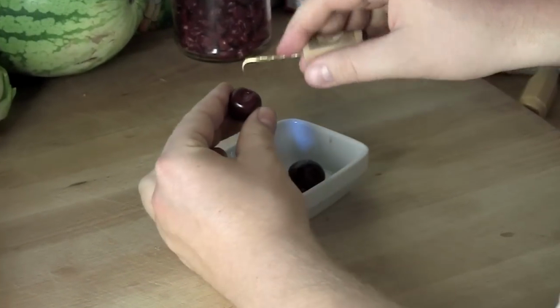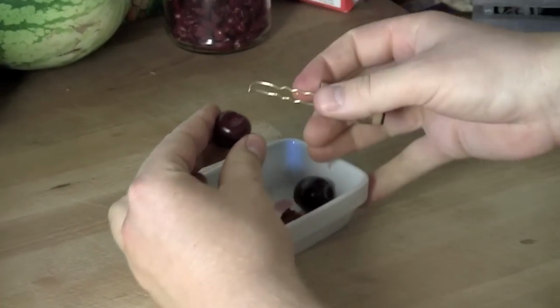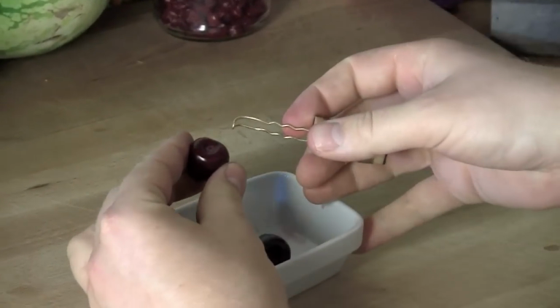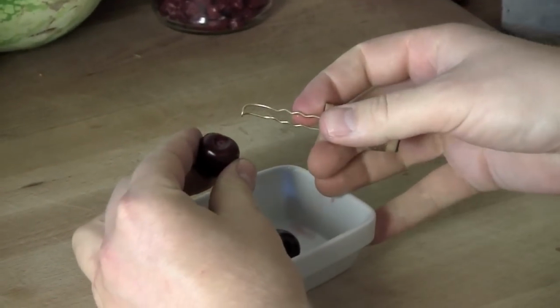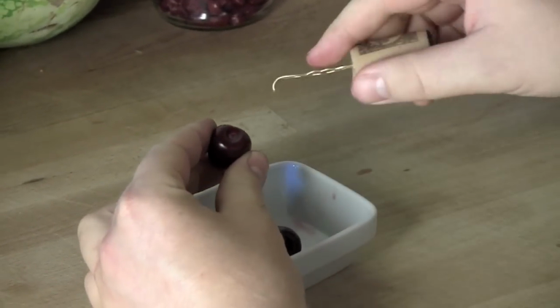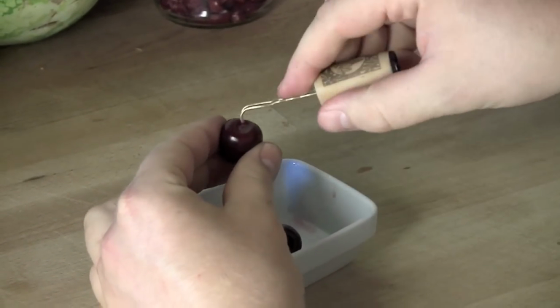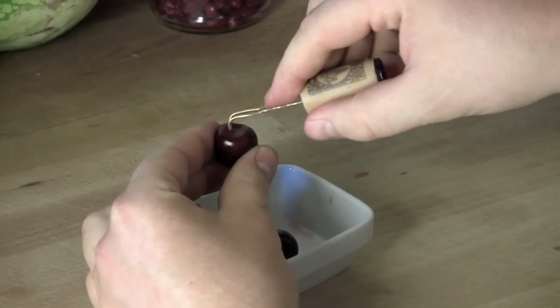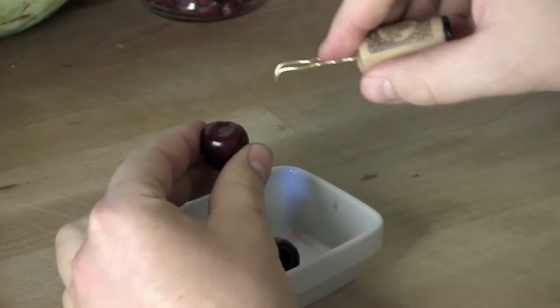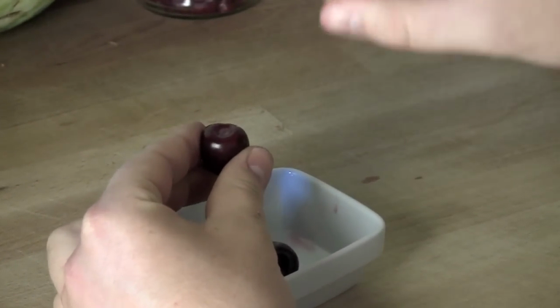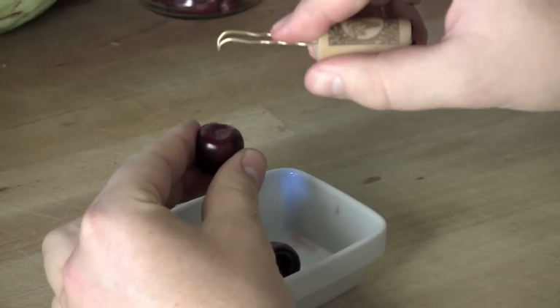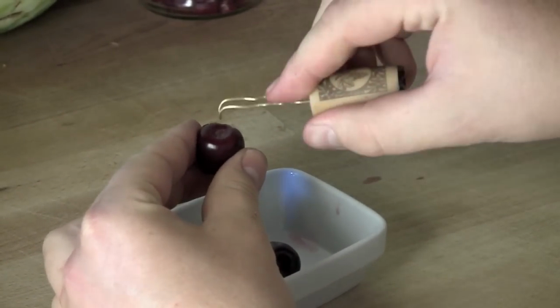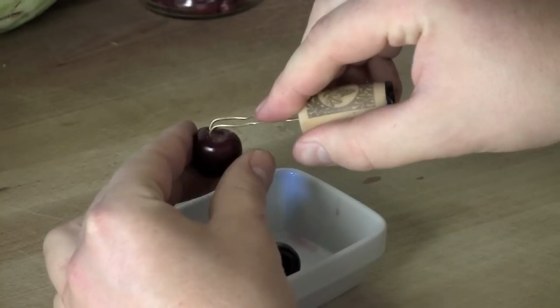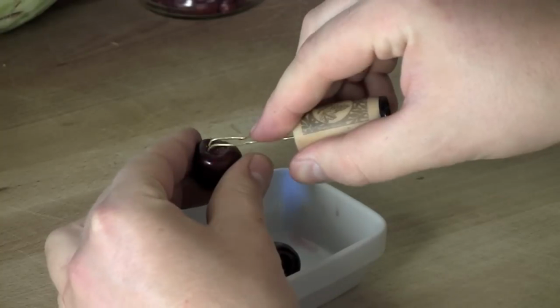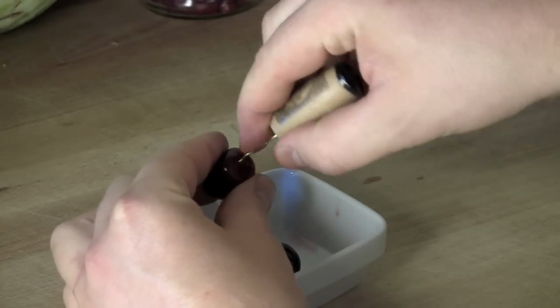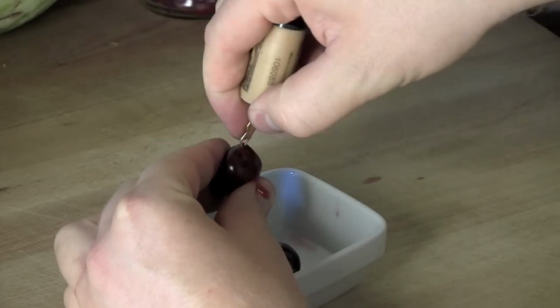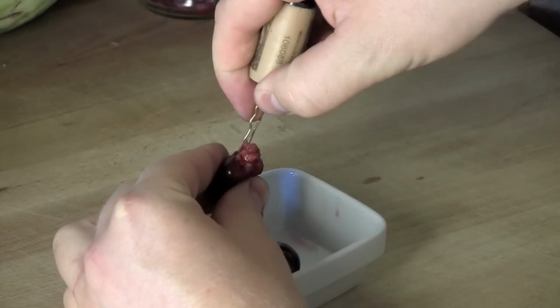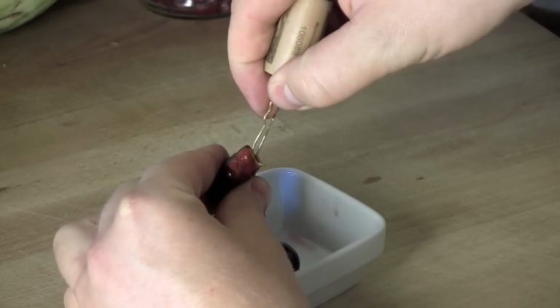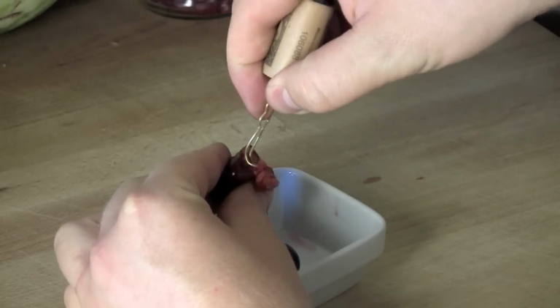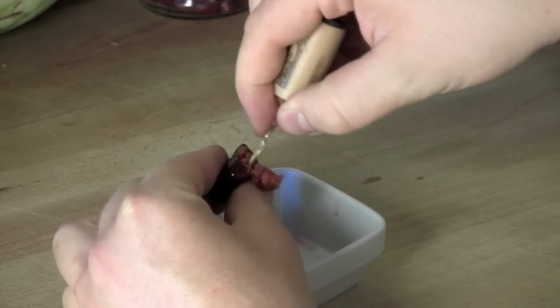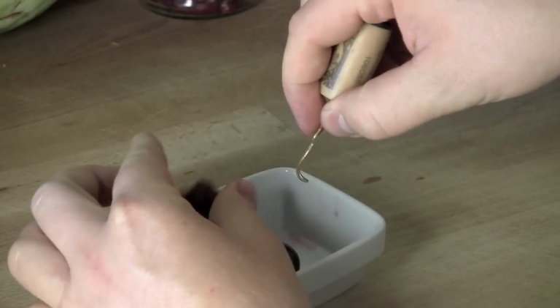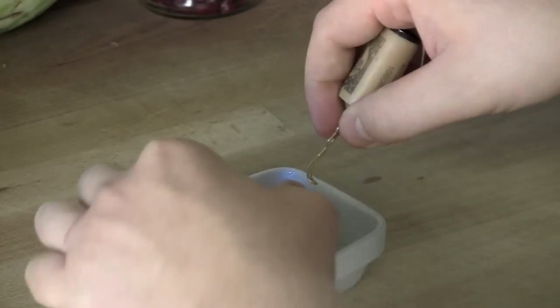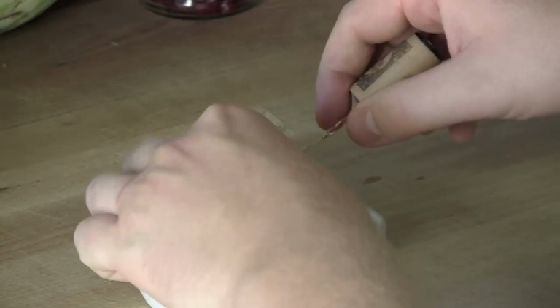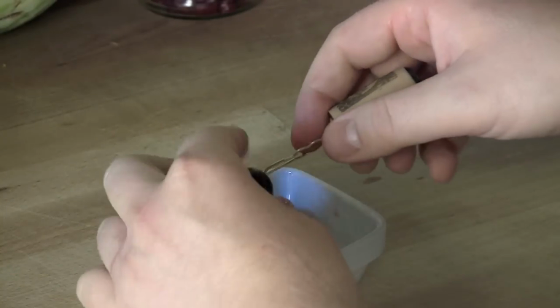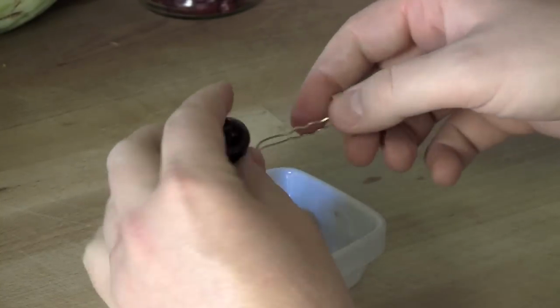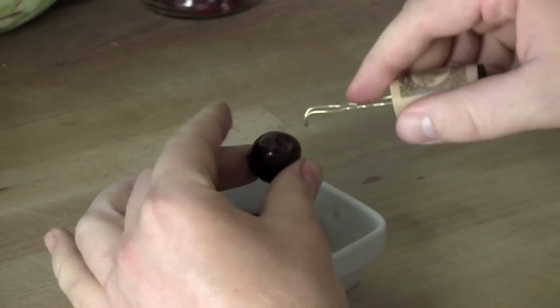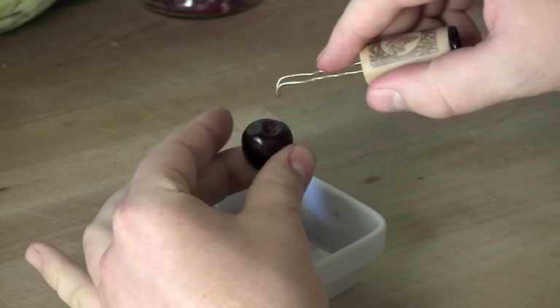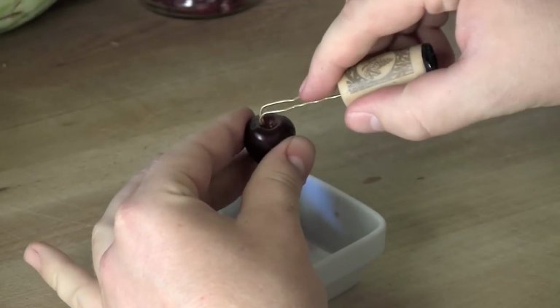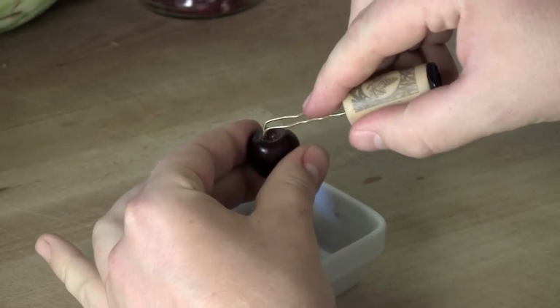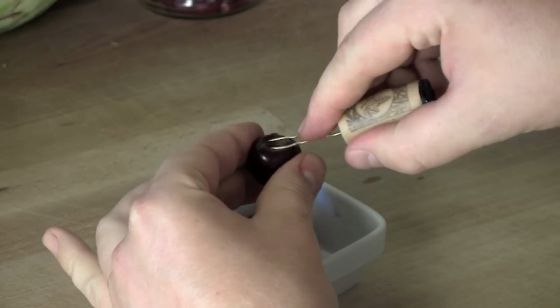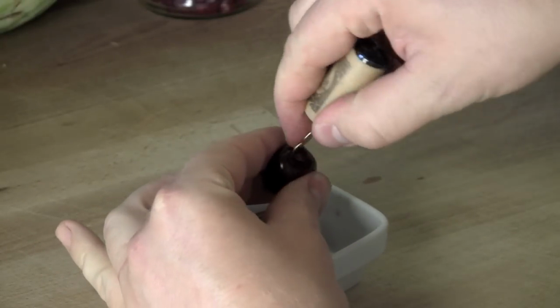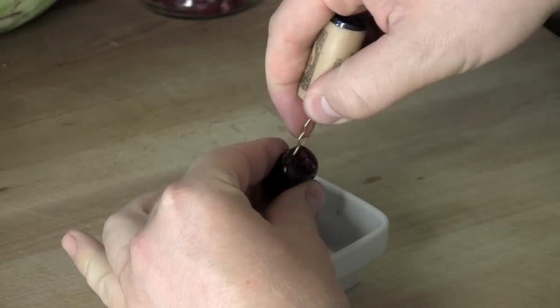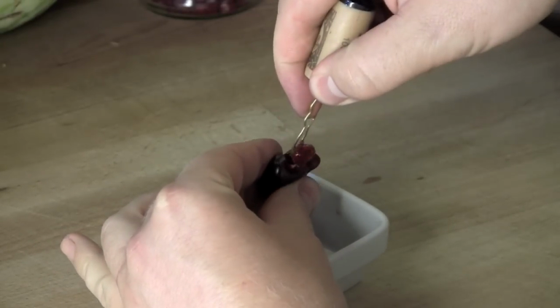Here it is in a close-up. Dip the tip of the hairpin into the opening, scoop the seed out, and this will prepare your cherries to be served or used in other dishes, like a cherry pie for example.